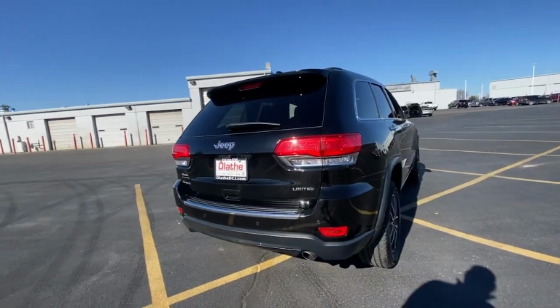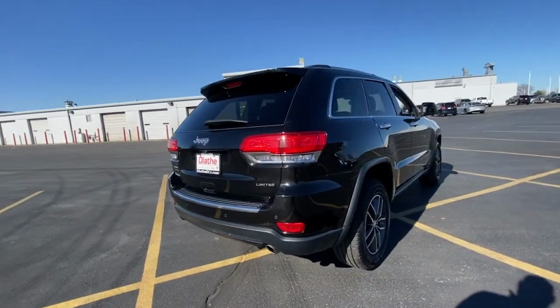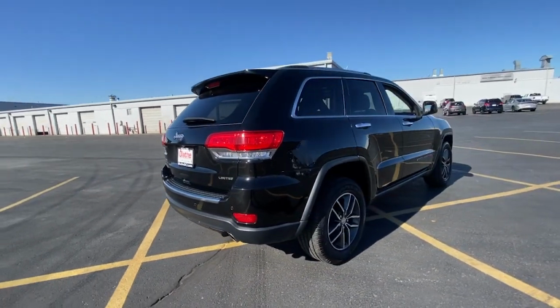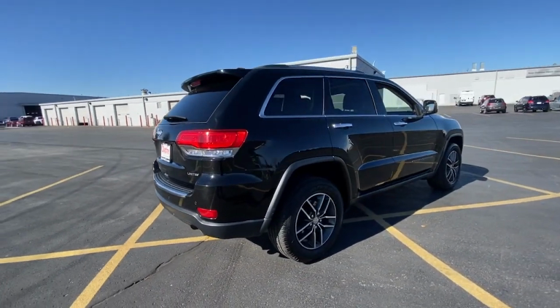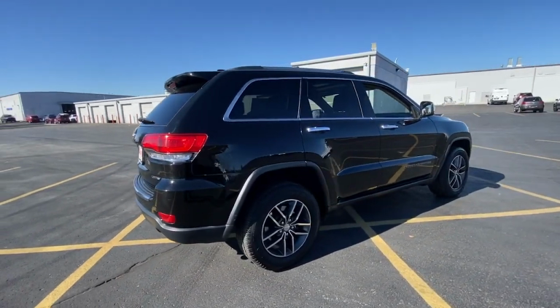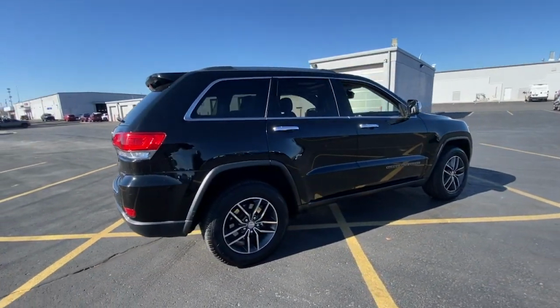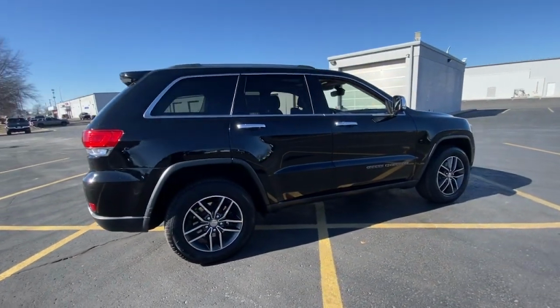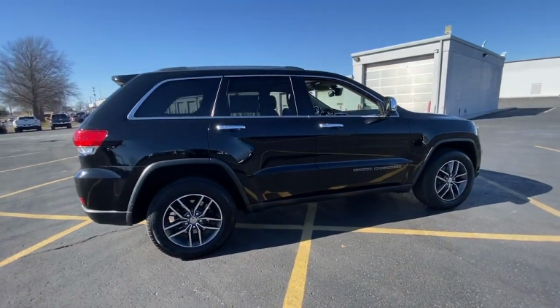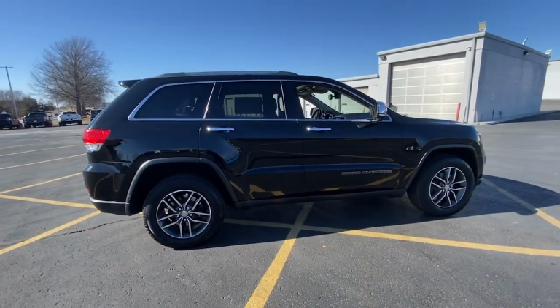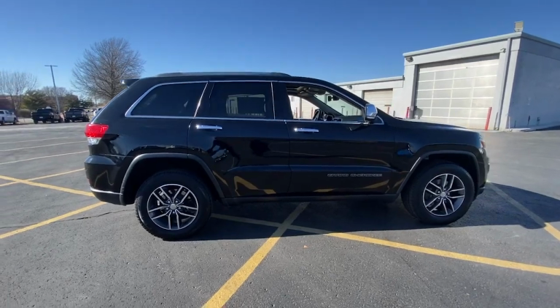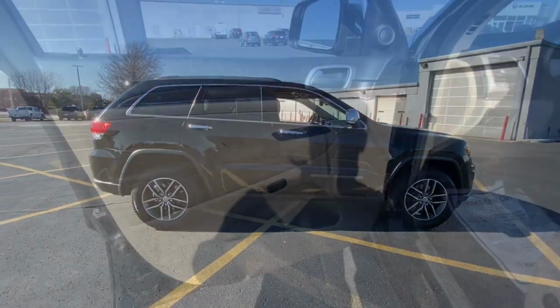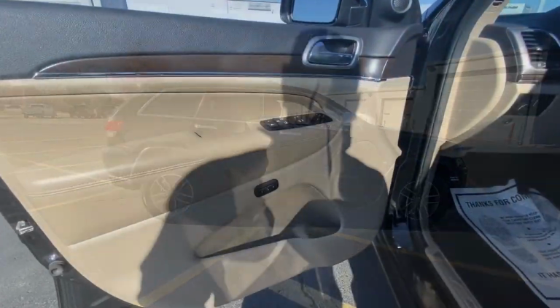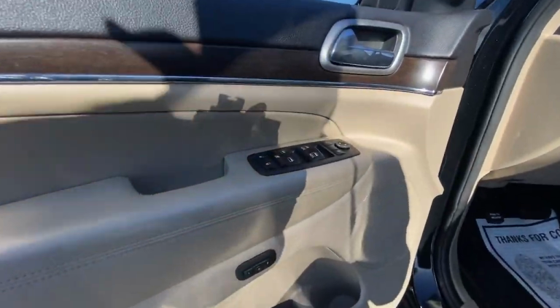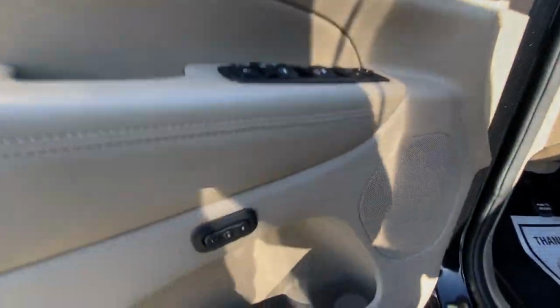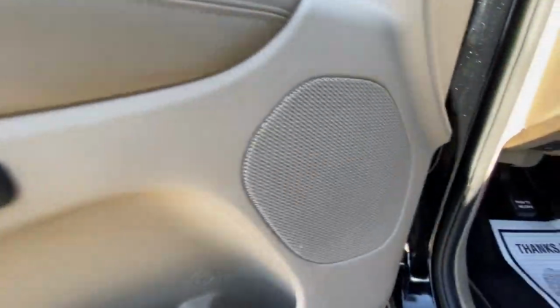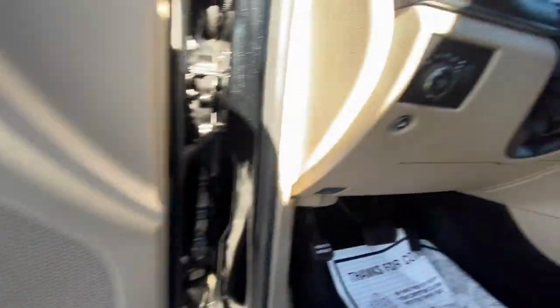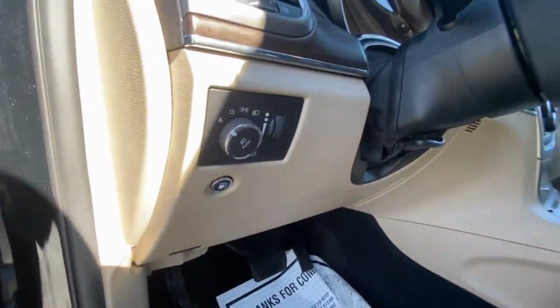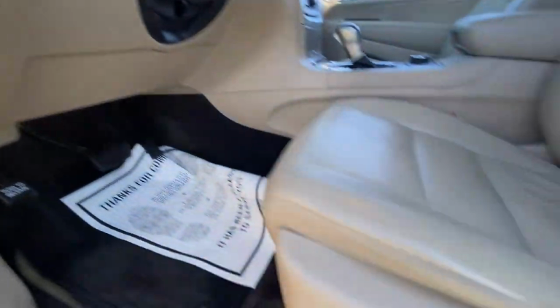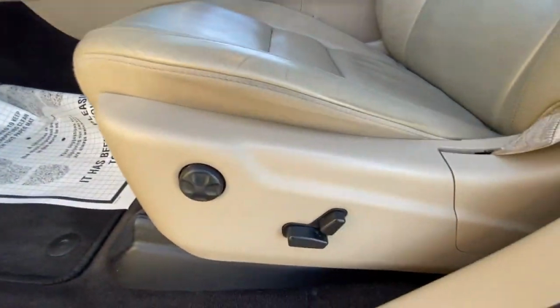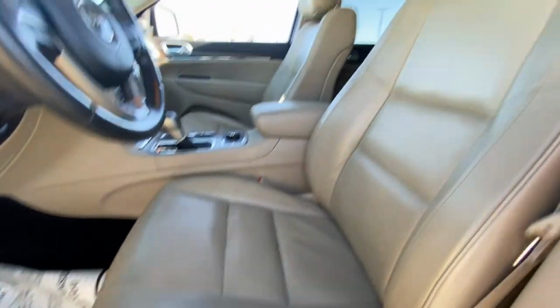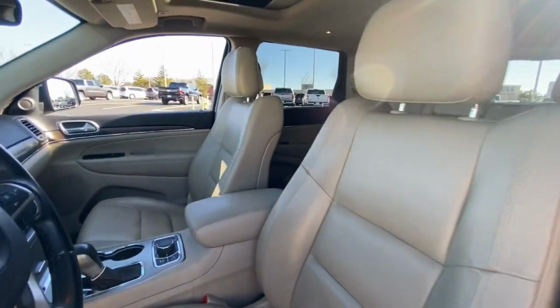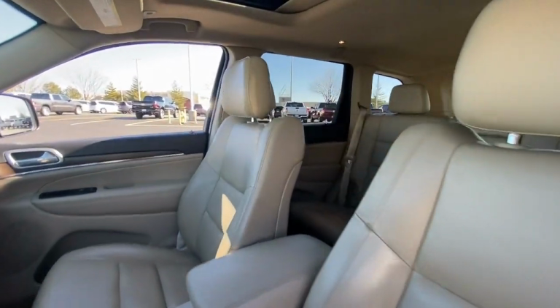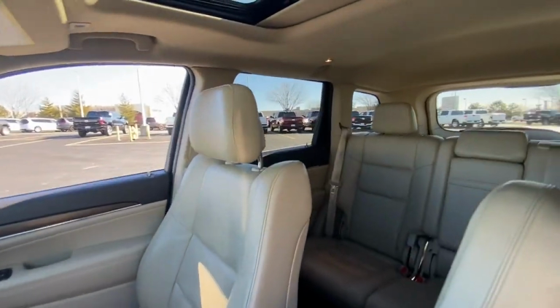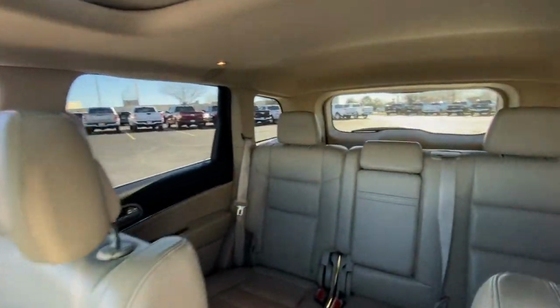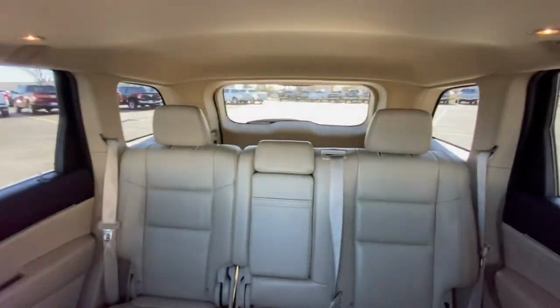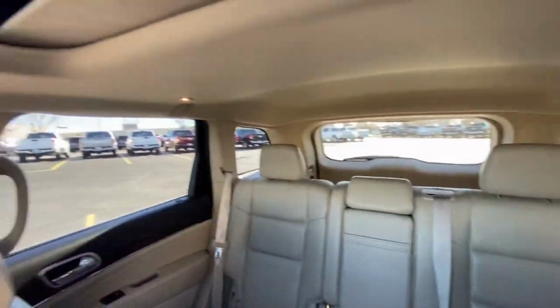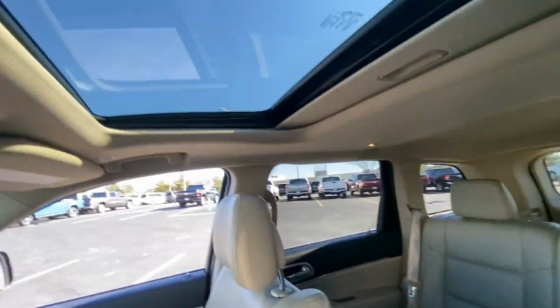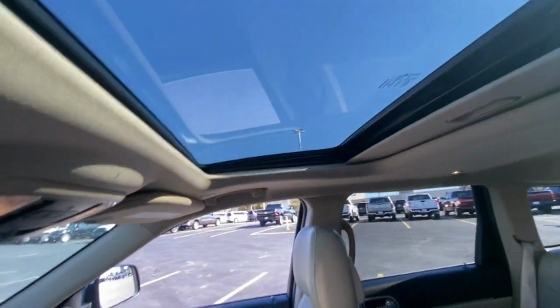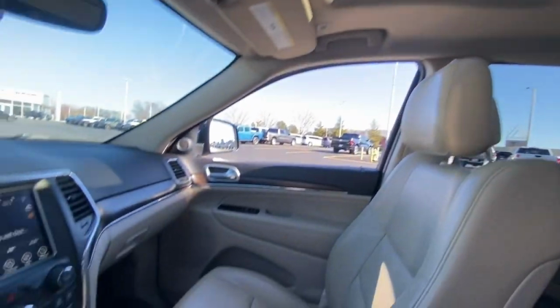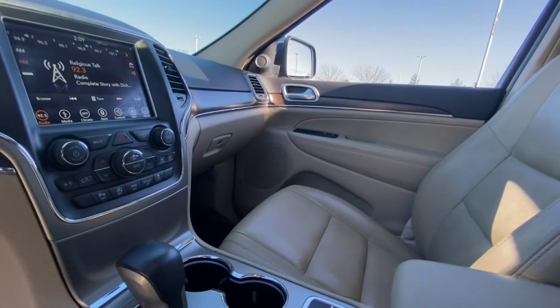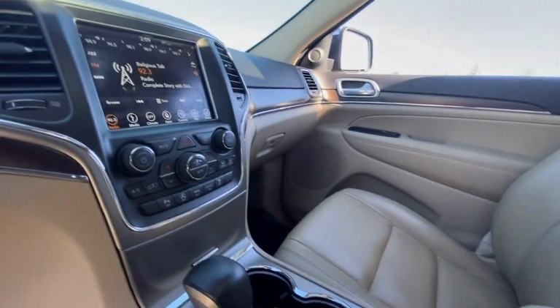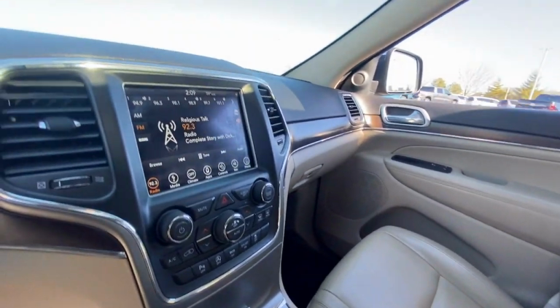These are just some of the great options this vehicle comes with: navigation system, keyless entry, sun and moon roof, power passenger seat, heated seat, heated rear seat, heated mirrors, fog lamps, power lift gate, backup camera, and satellite radio.